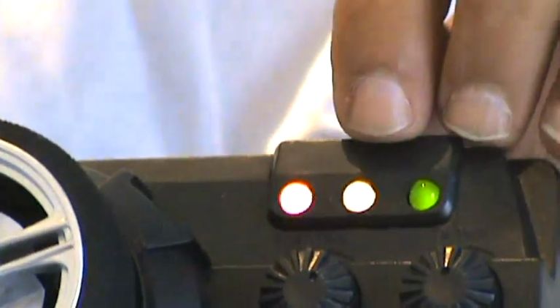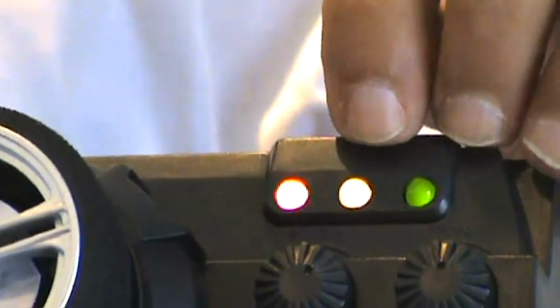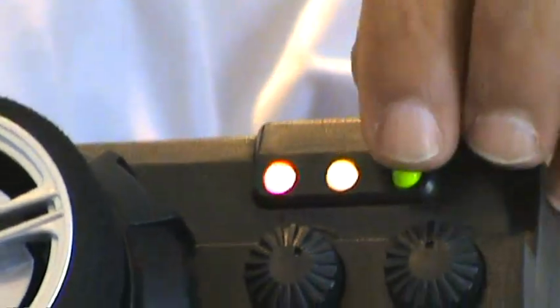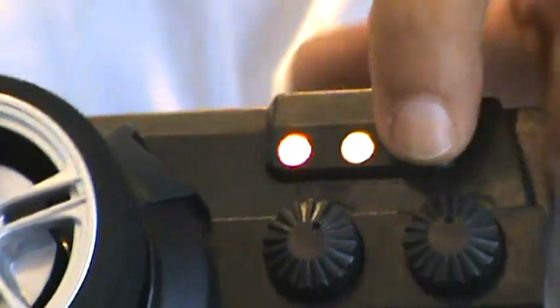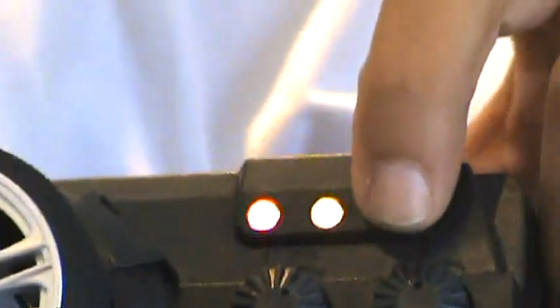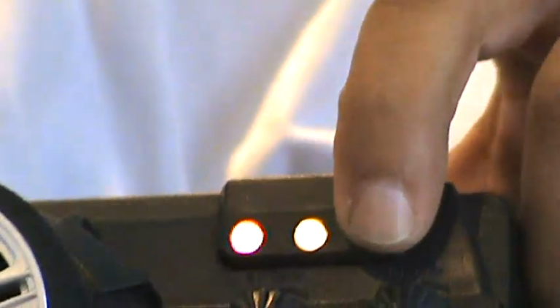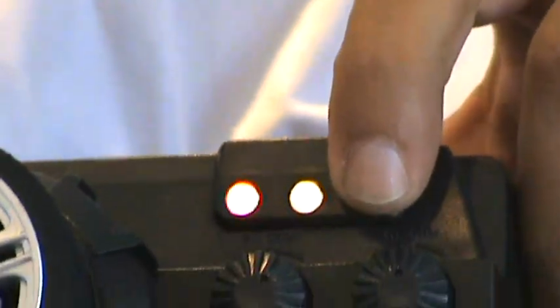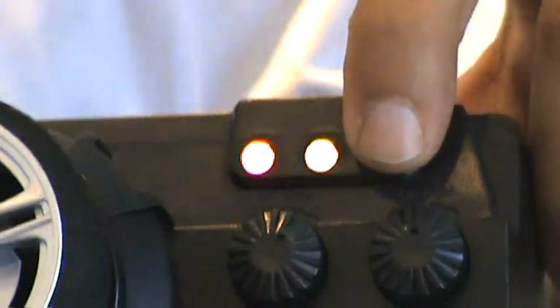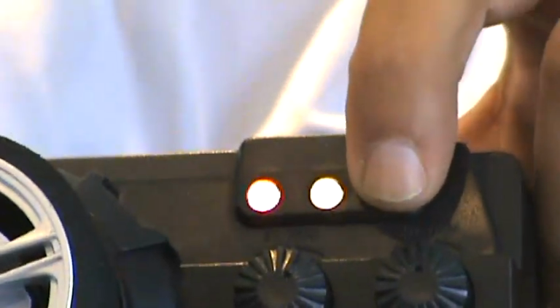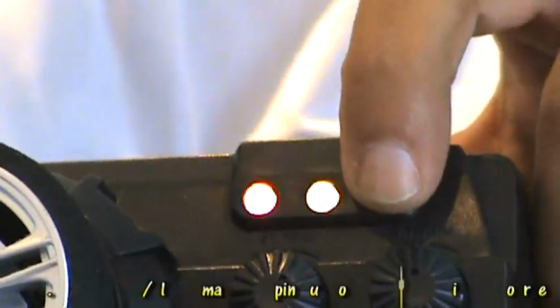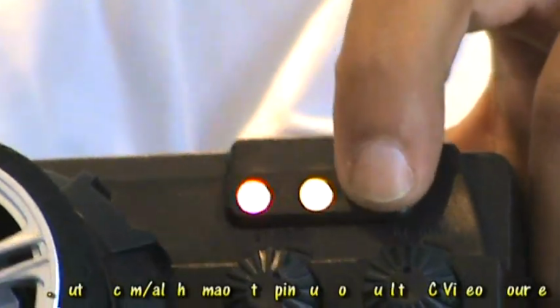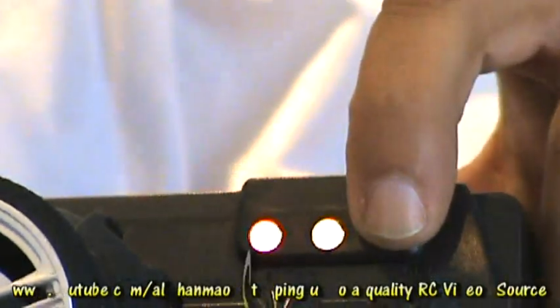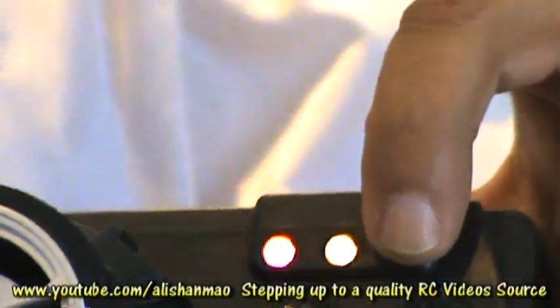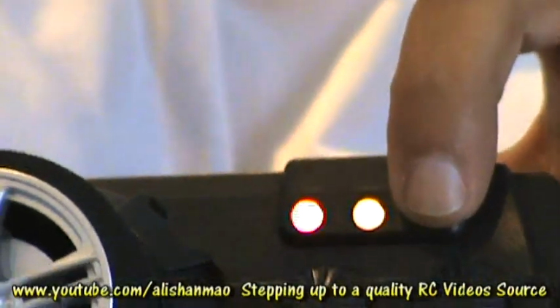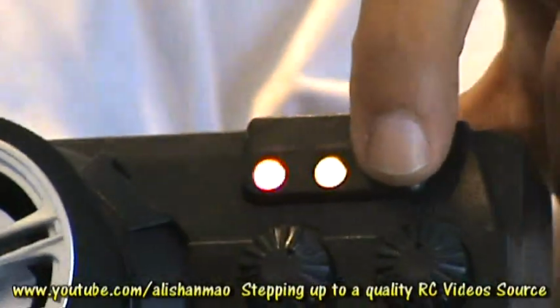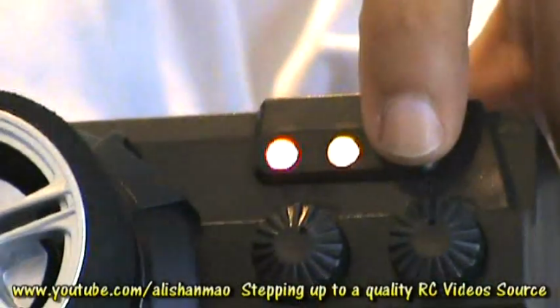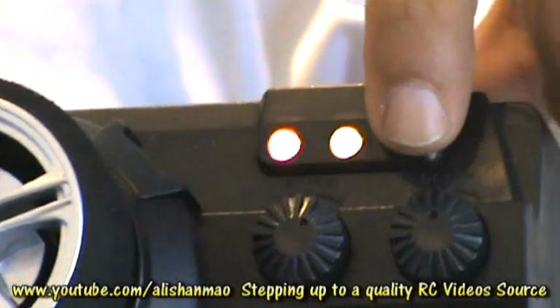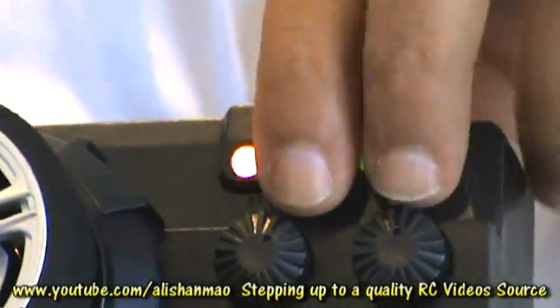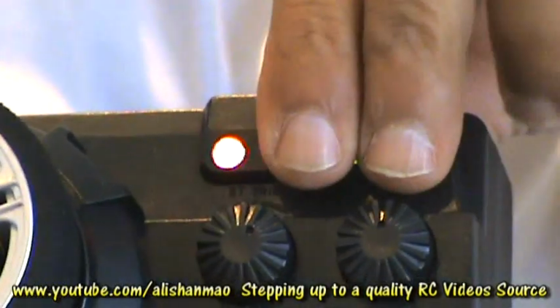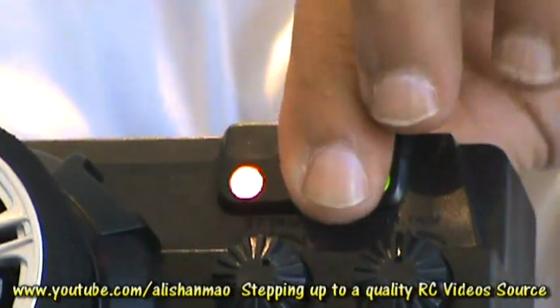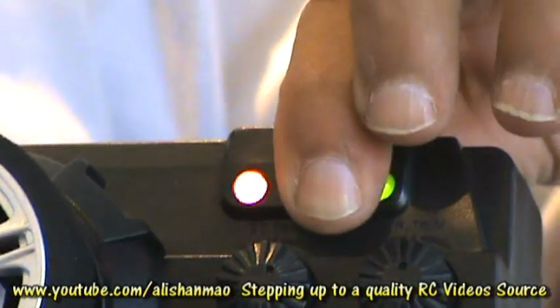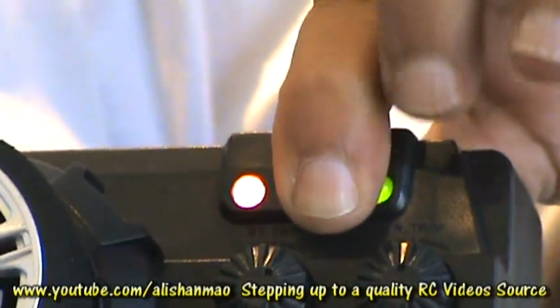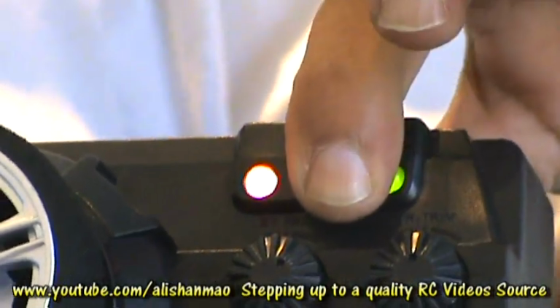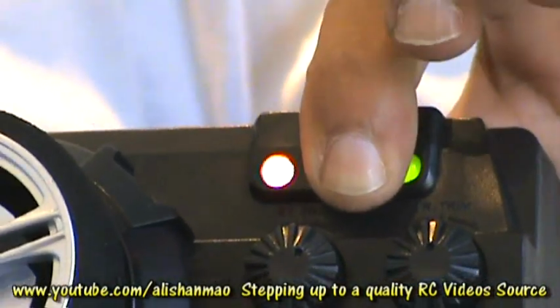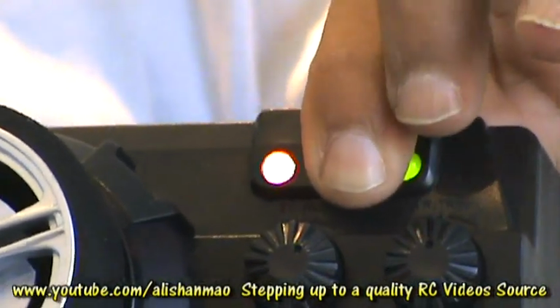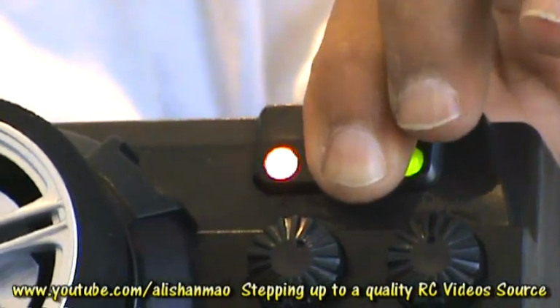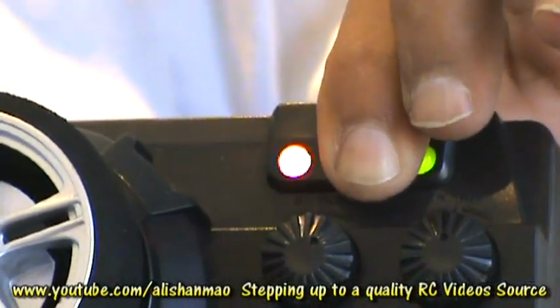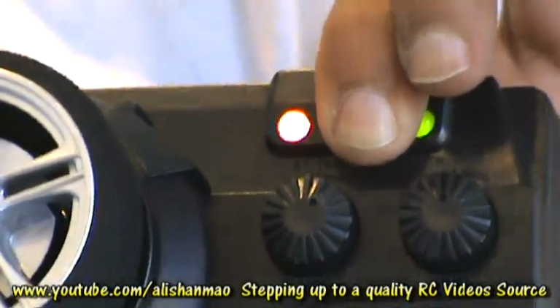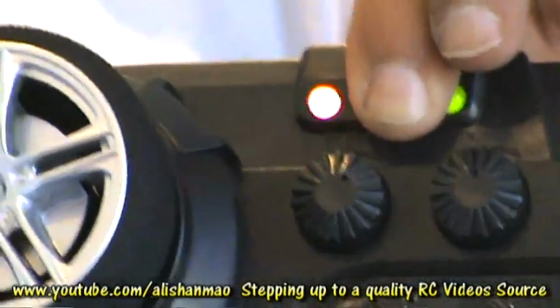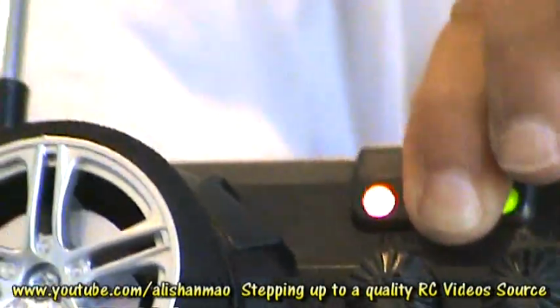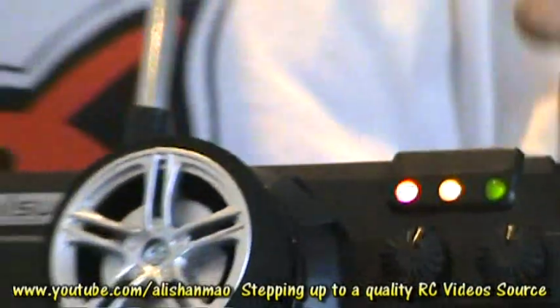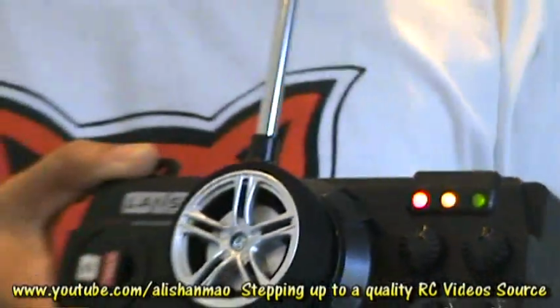If you have only 2 lights, you can still use your radio but it is recommended that you change the battery soon. If you have only a red light, do not use this radio — your car might go out of control.